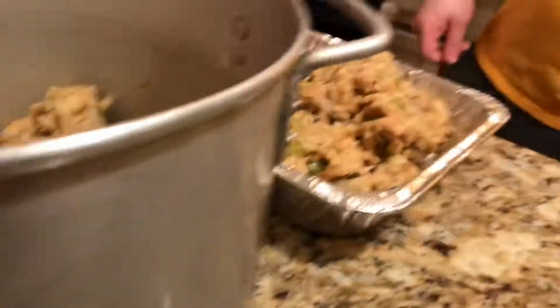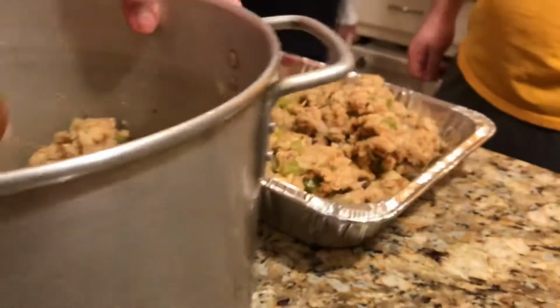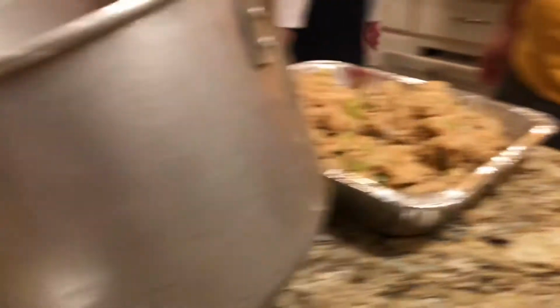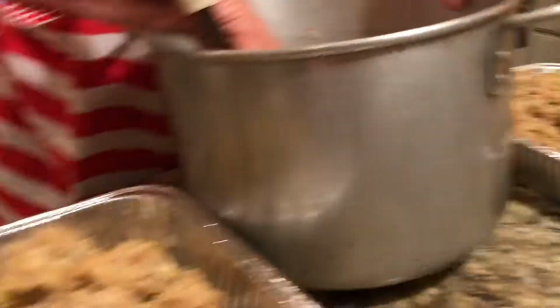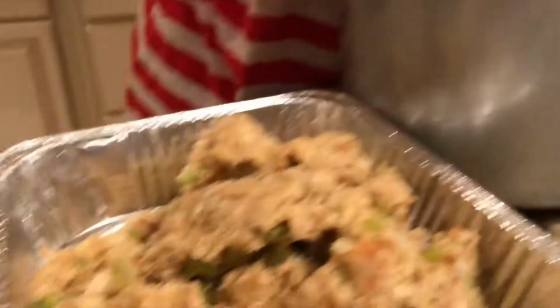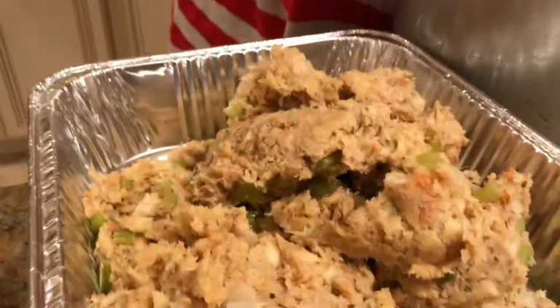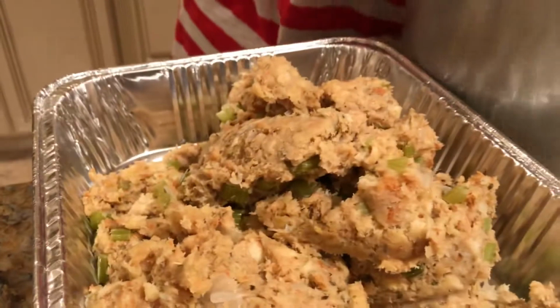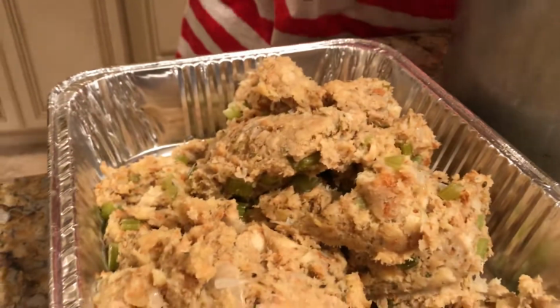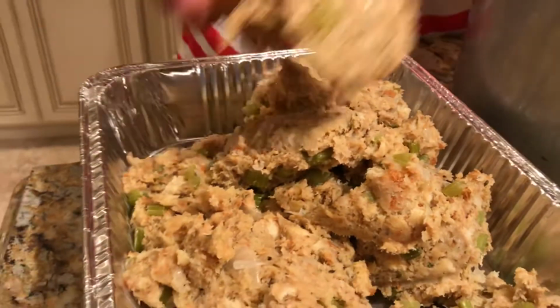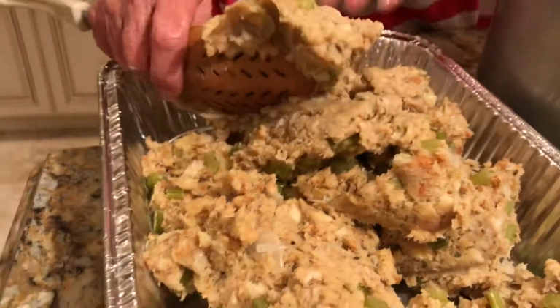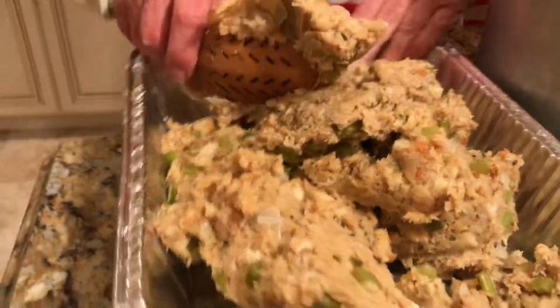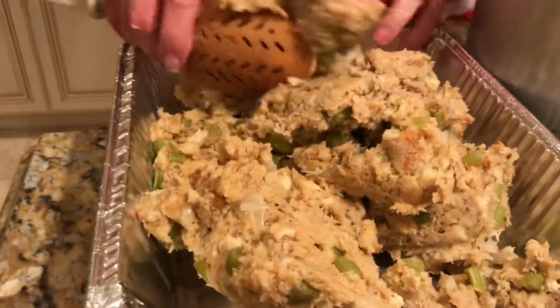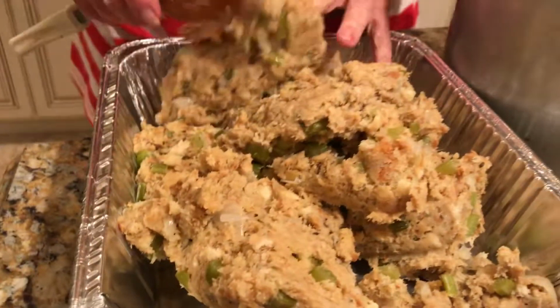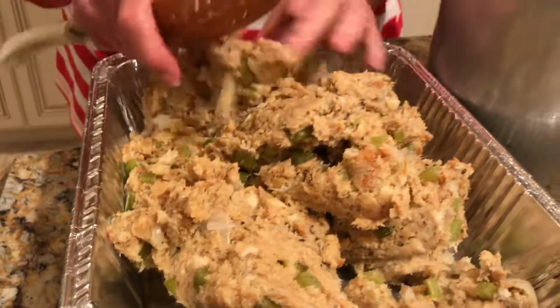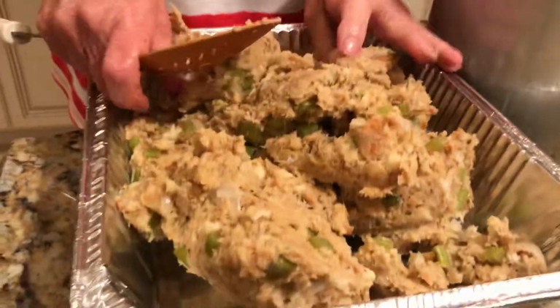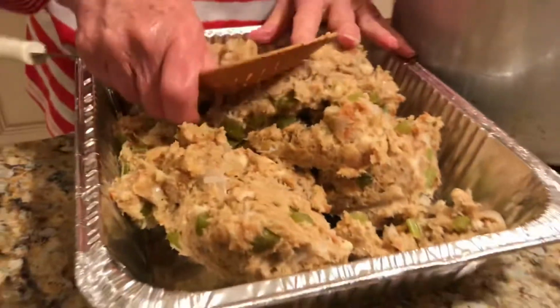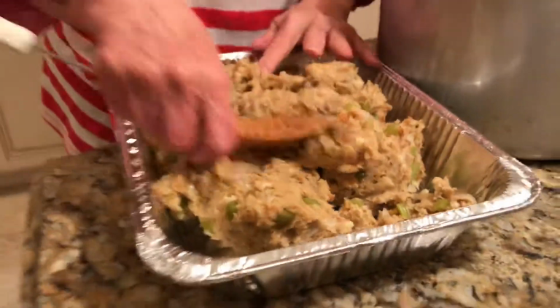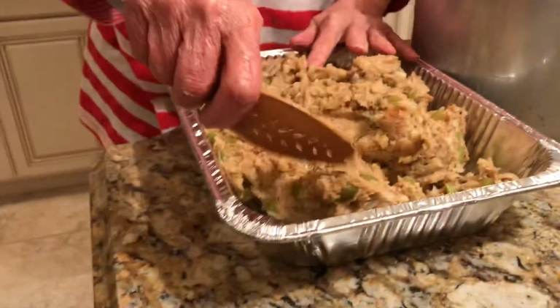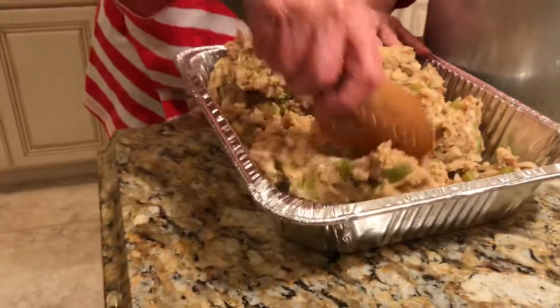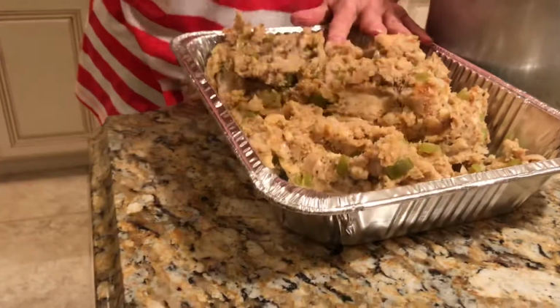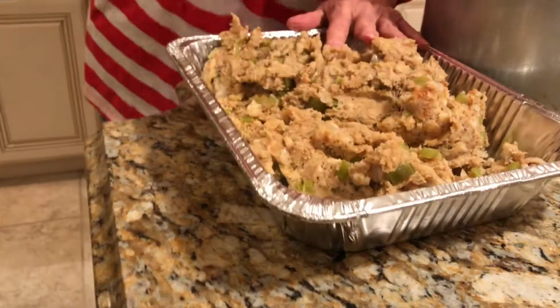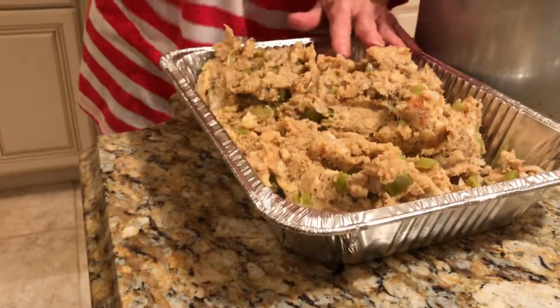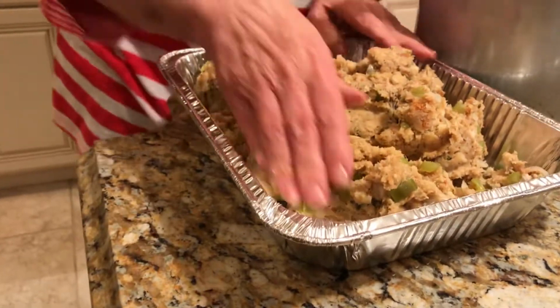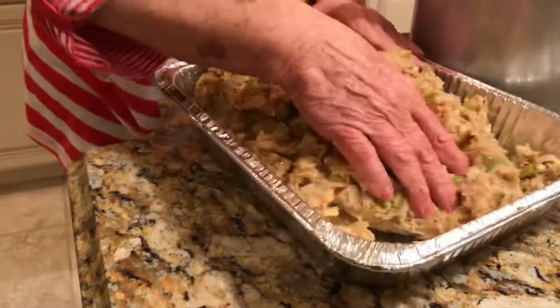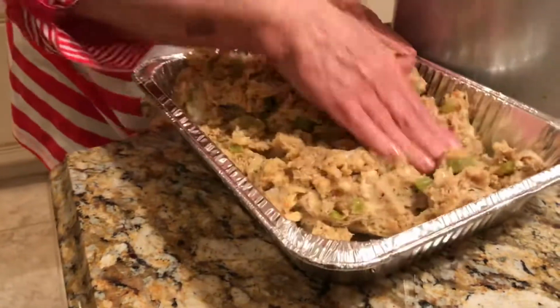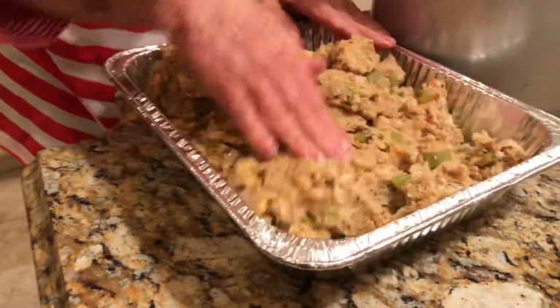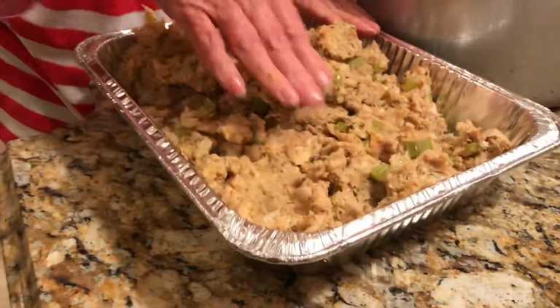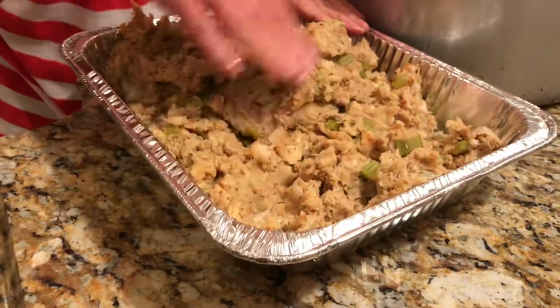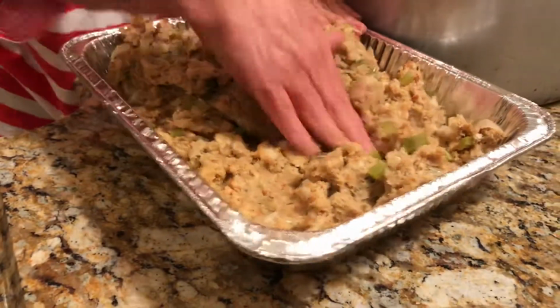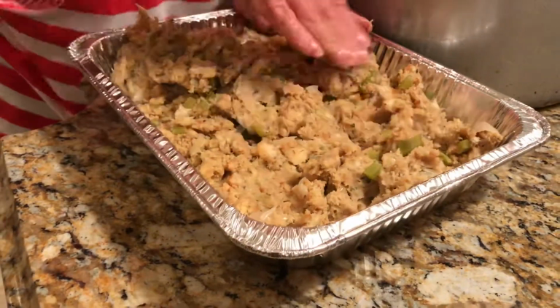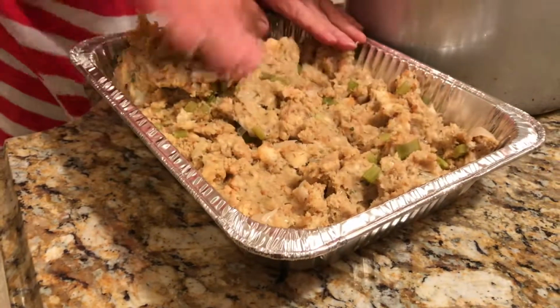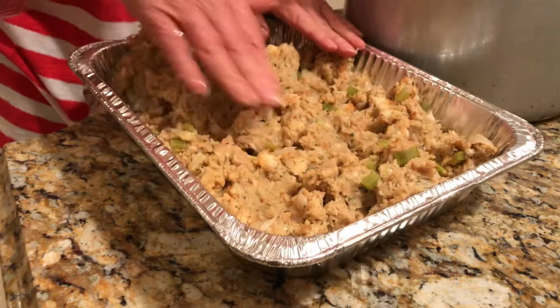We might even get close to two pans, once we tamp down the onions. We'll see. The celery looks beautiful — whoever cut it, it glistens. Yeah, and those onions — beautiful.